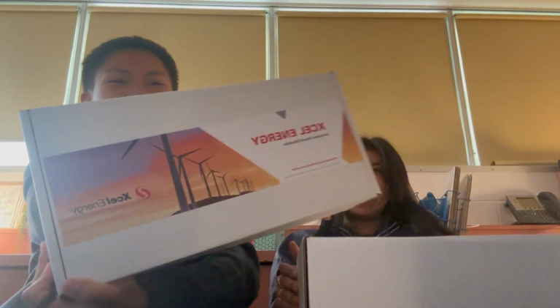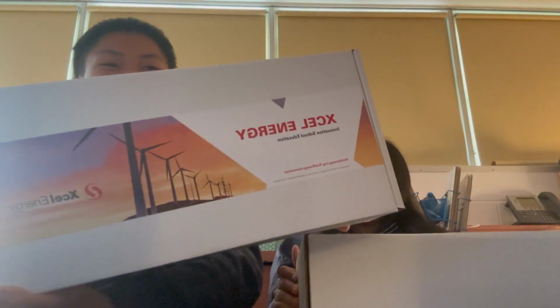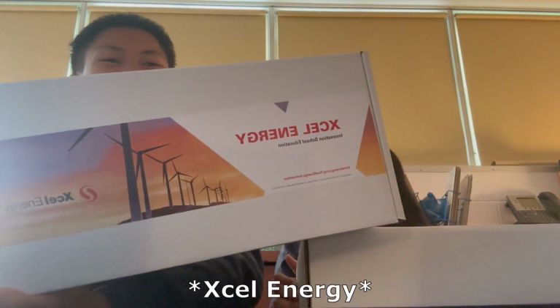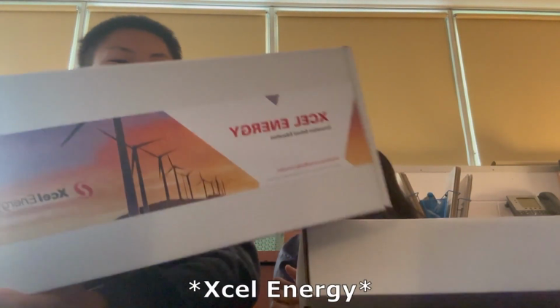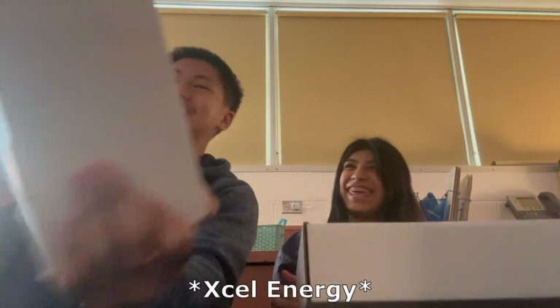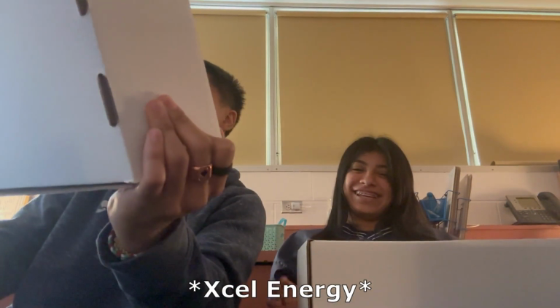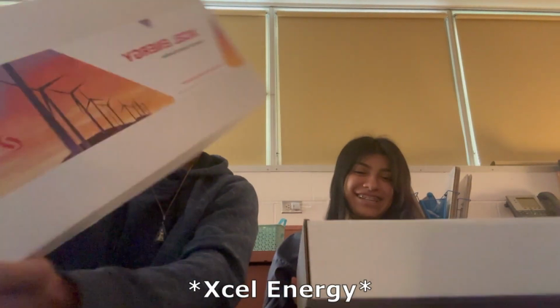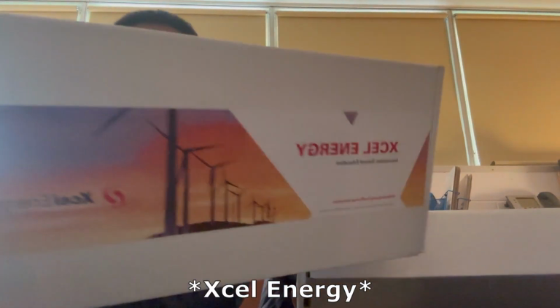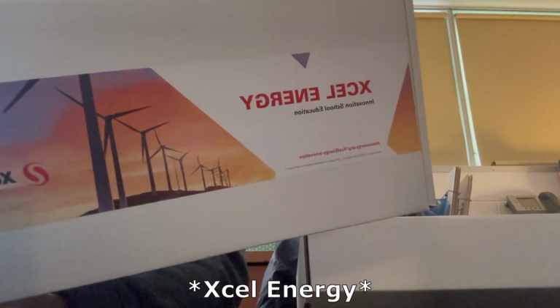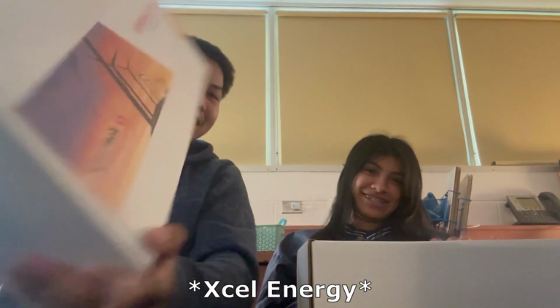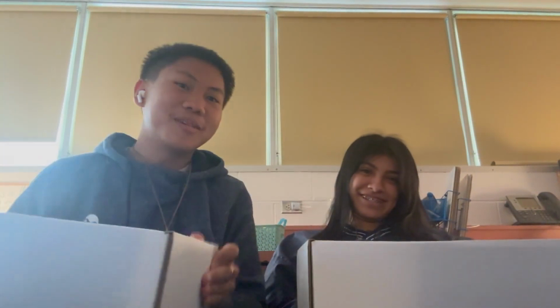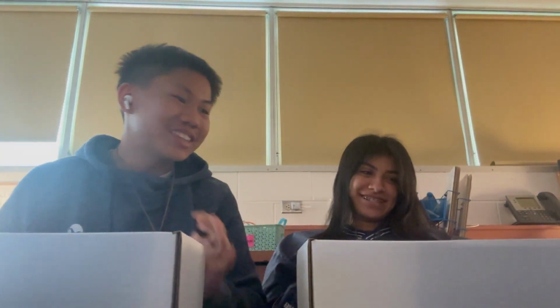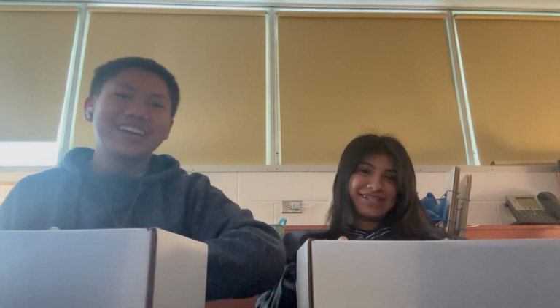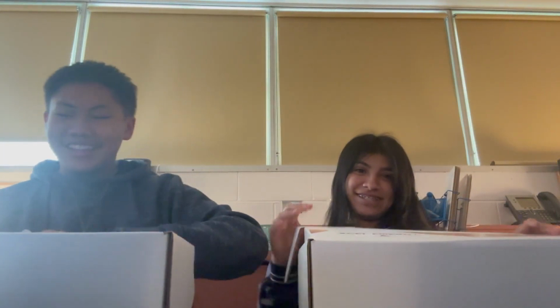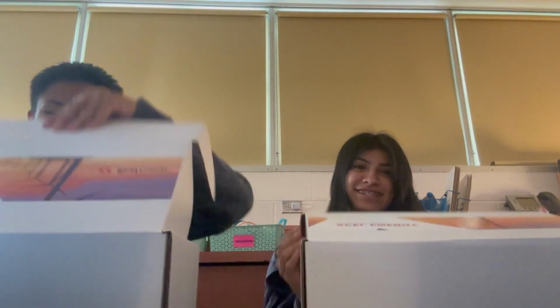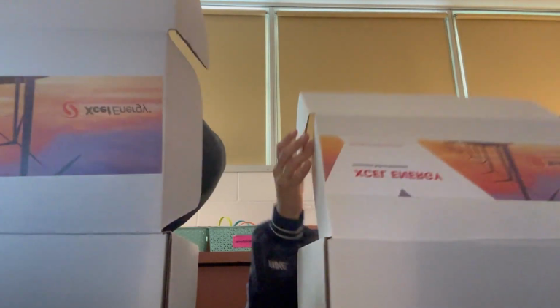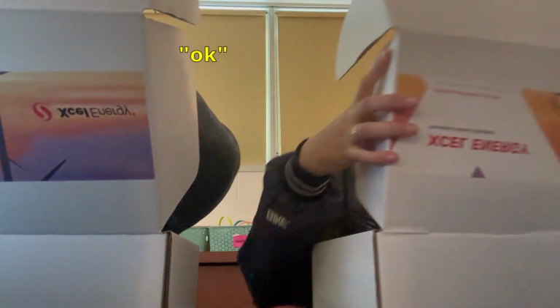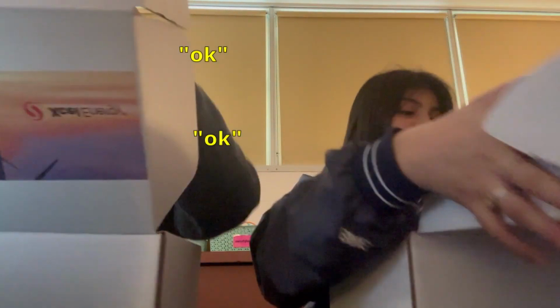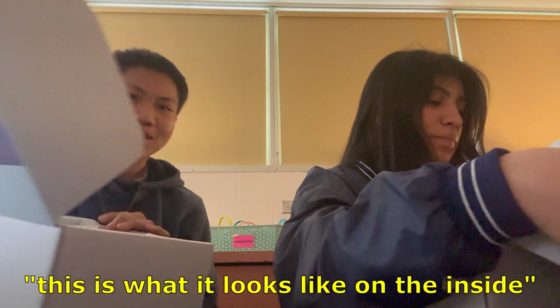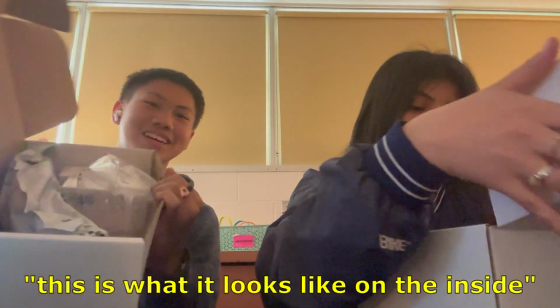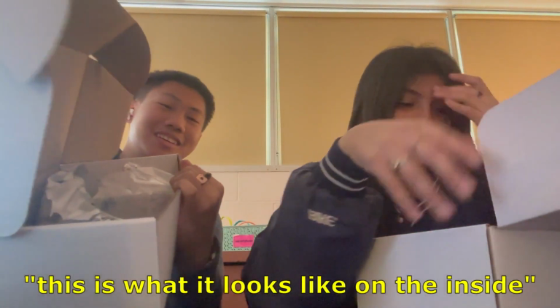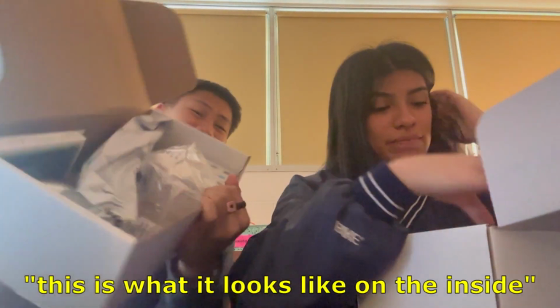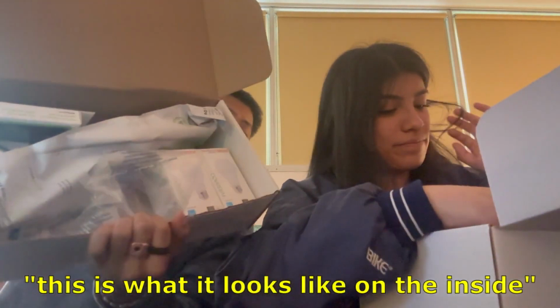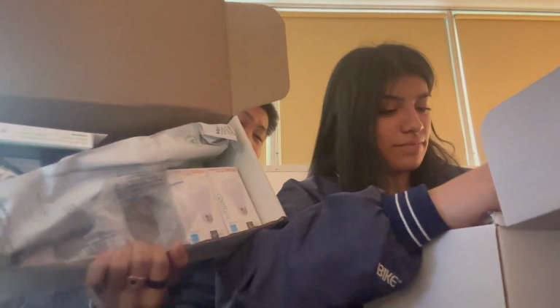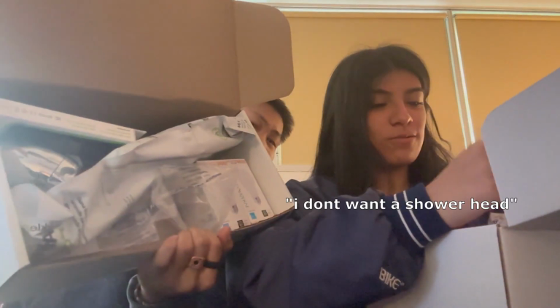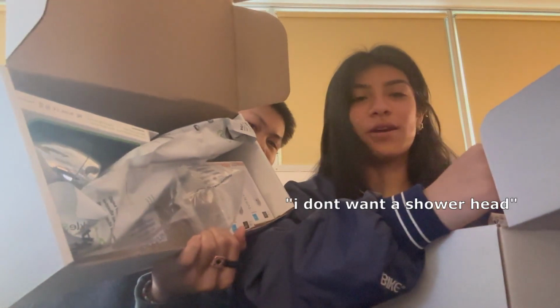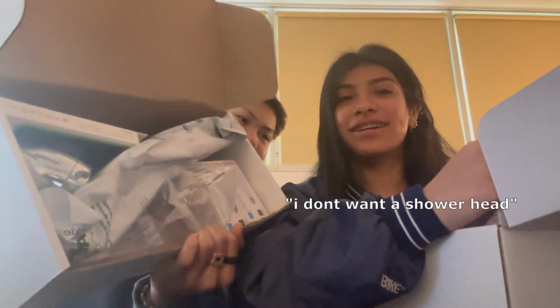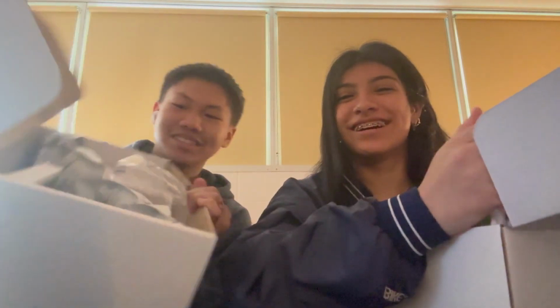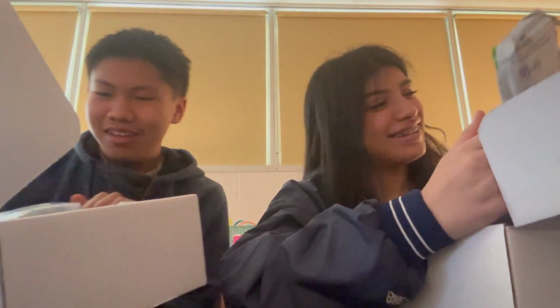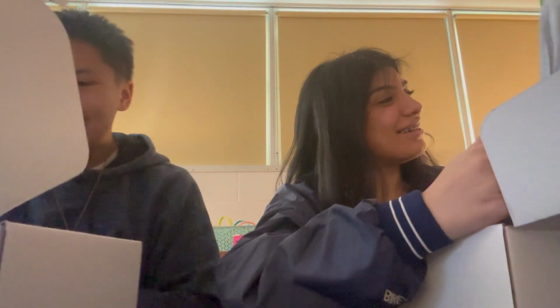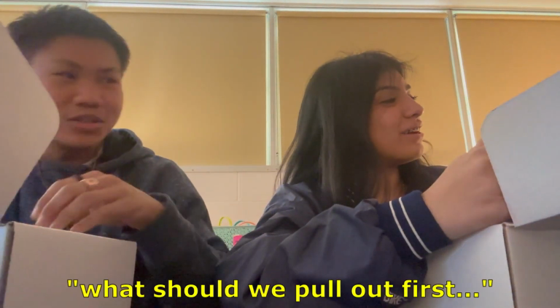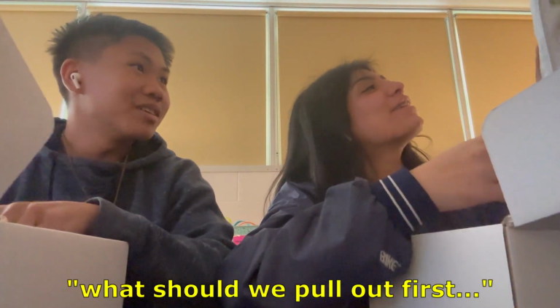We got some Excel — Excel Energy Box? We gotta do some unboxing. Let's see, okay, this is what it looks like on the inside. I don't want a shower head. Let's see, what should we pull out first?